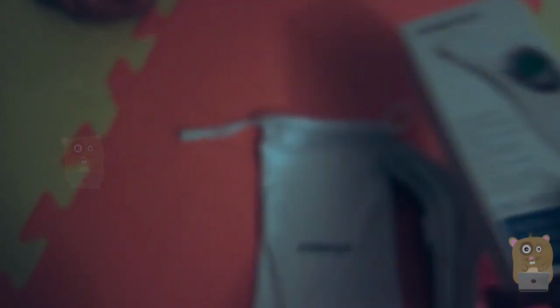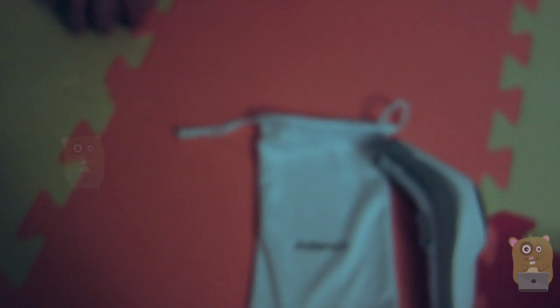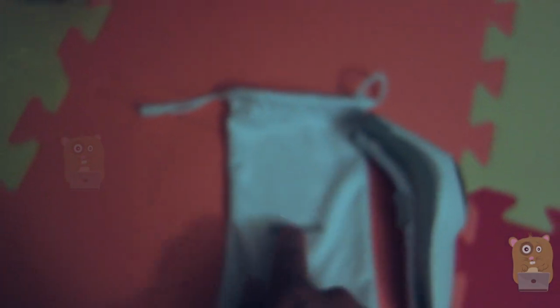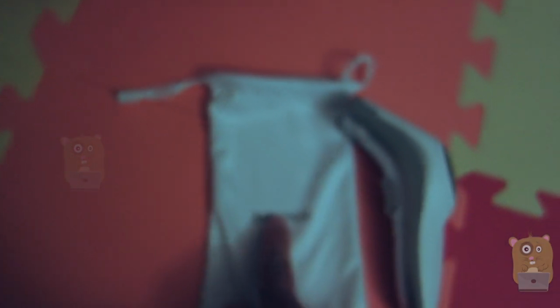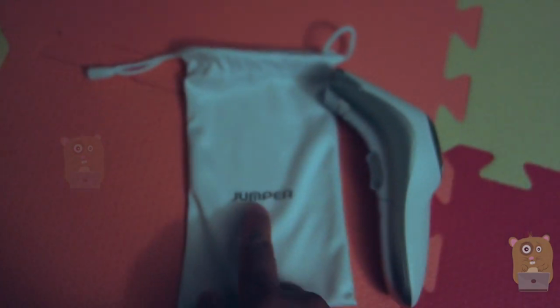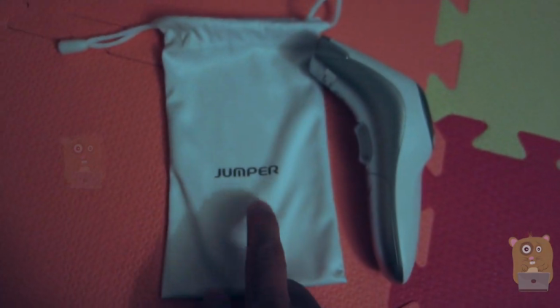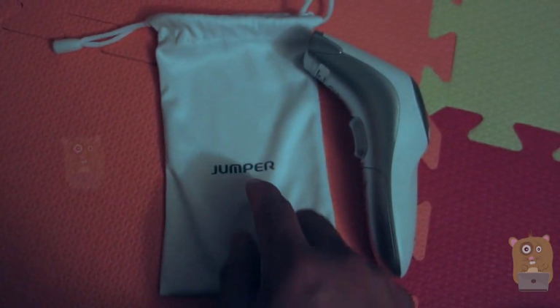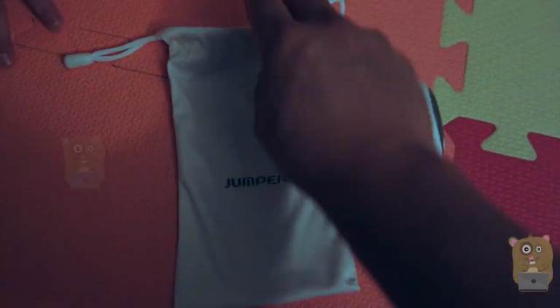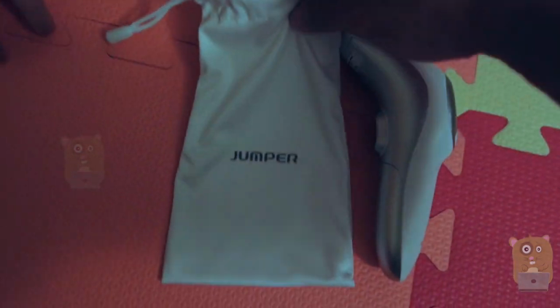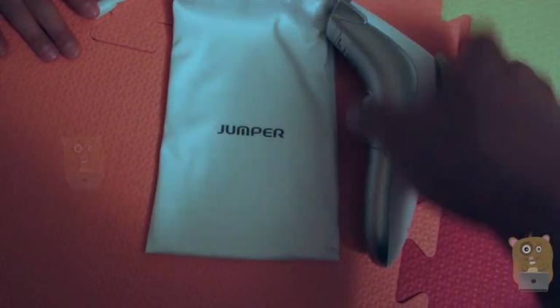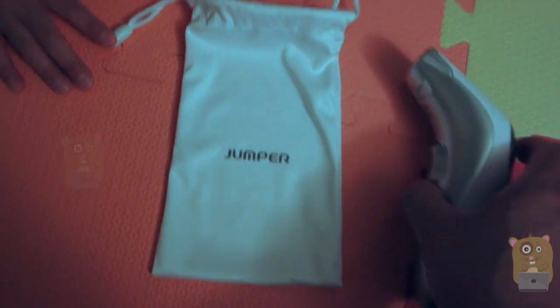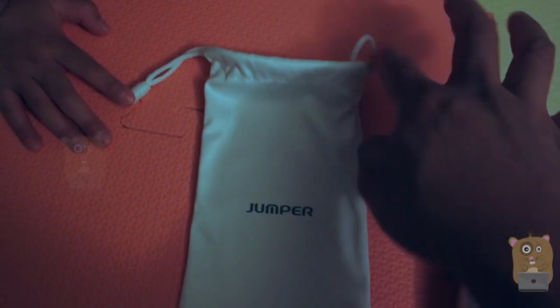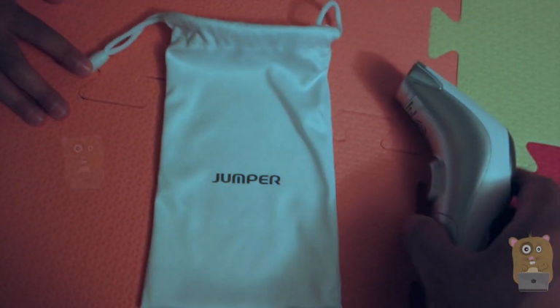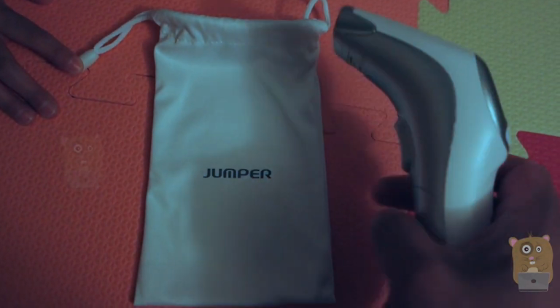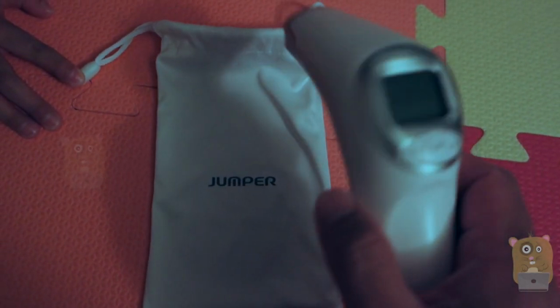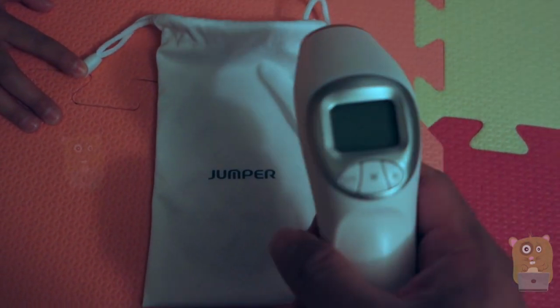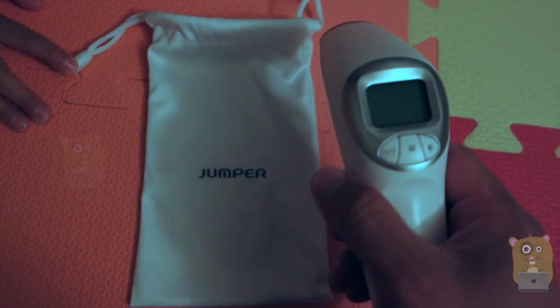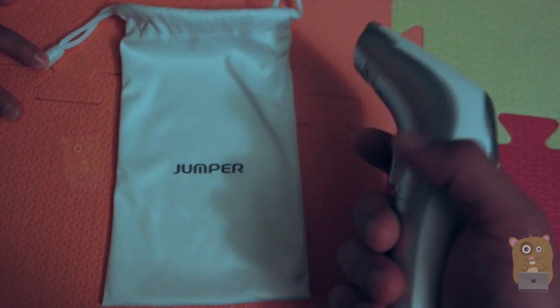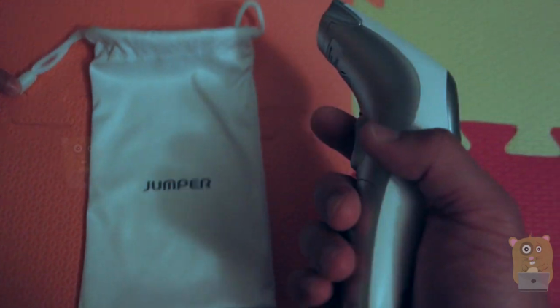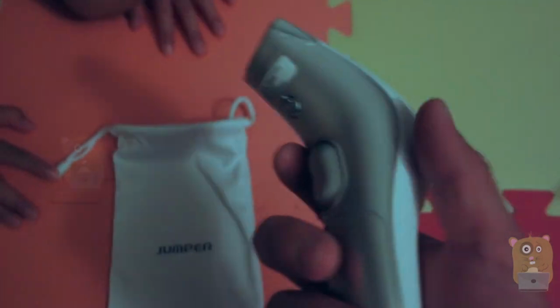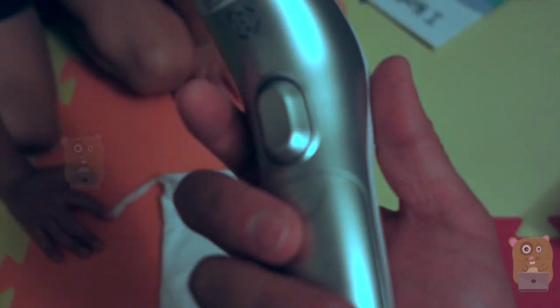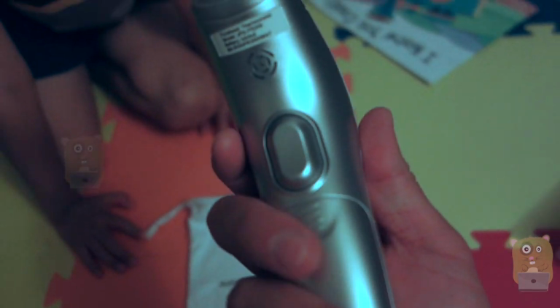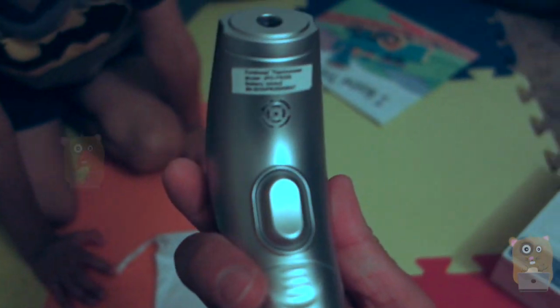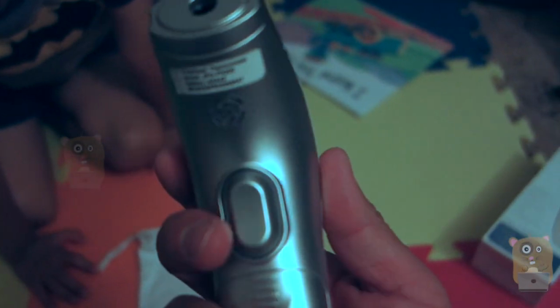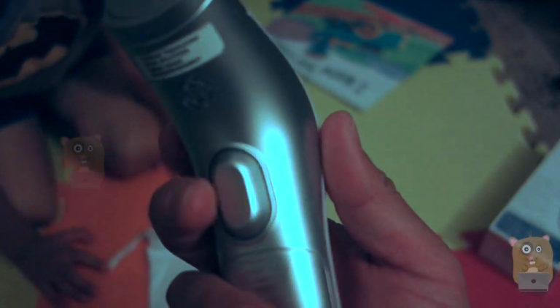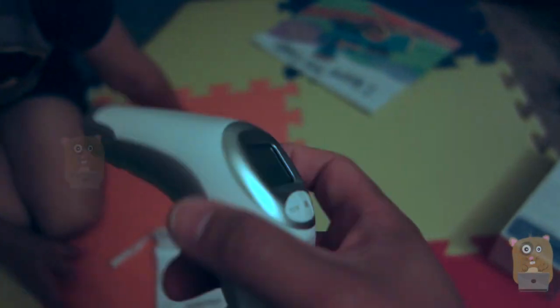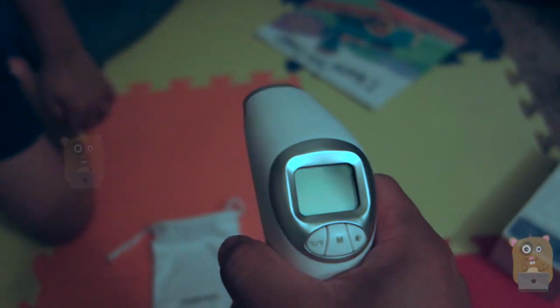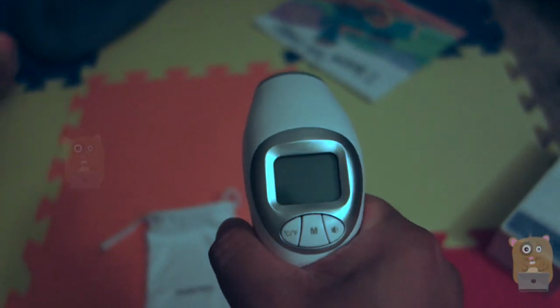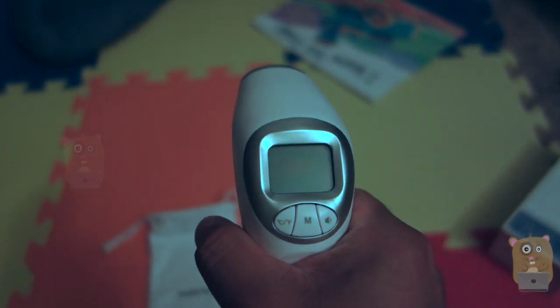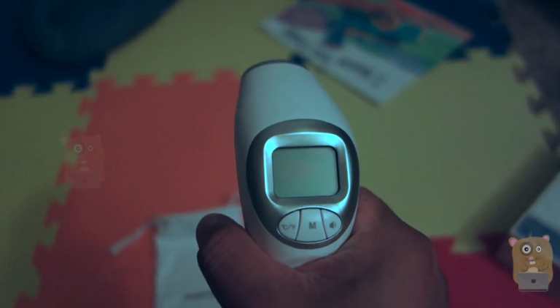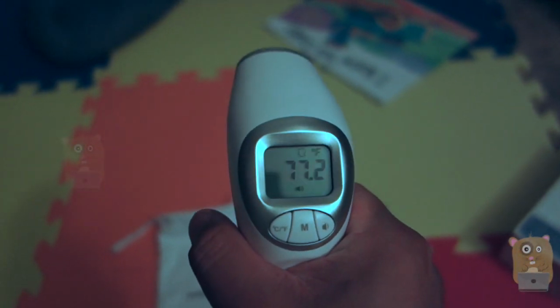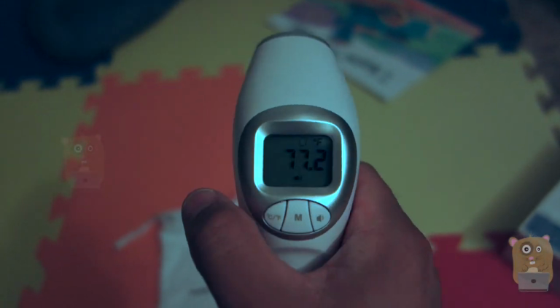It also came with this little carrying pouch with a drawstring. Here's the unit. Where this unit has a trigger over here — just press that and it'll turn on.